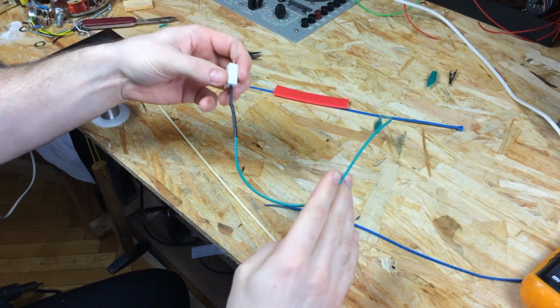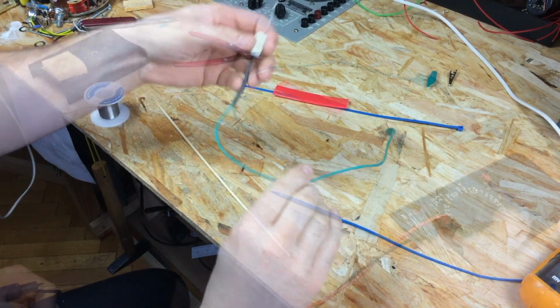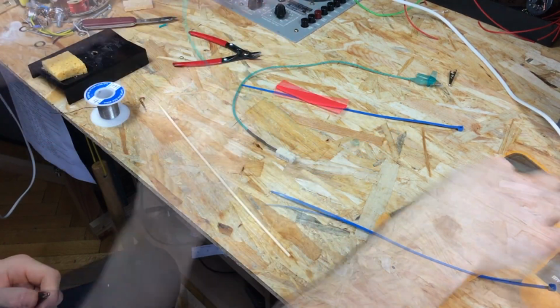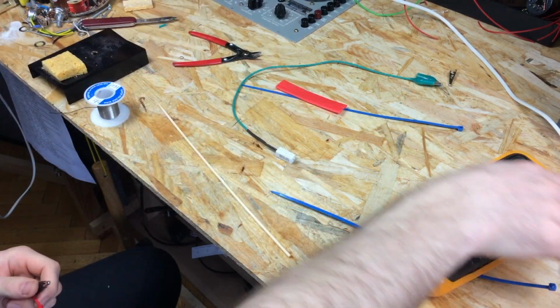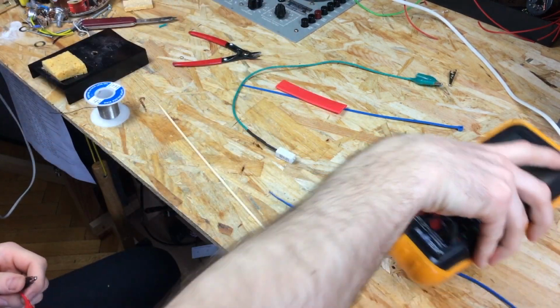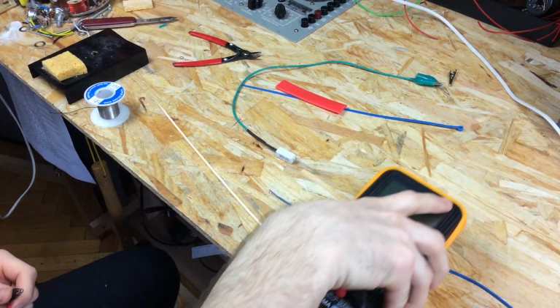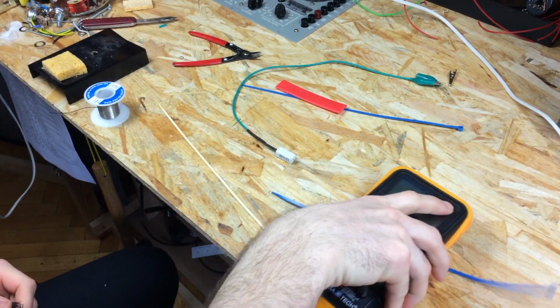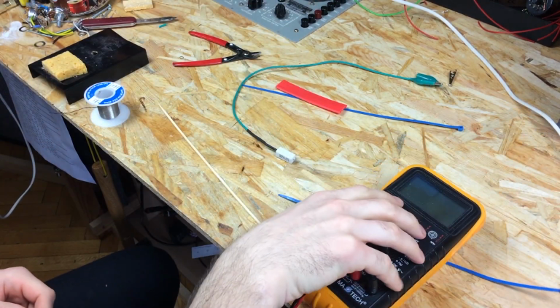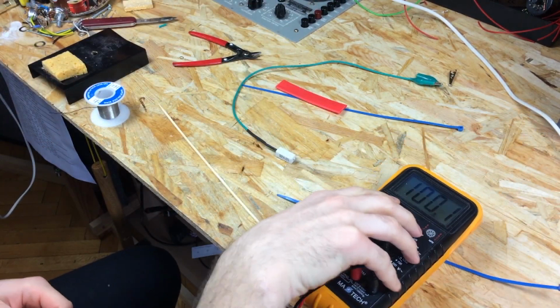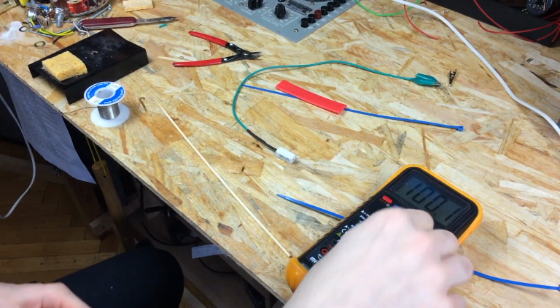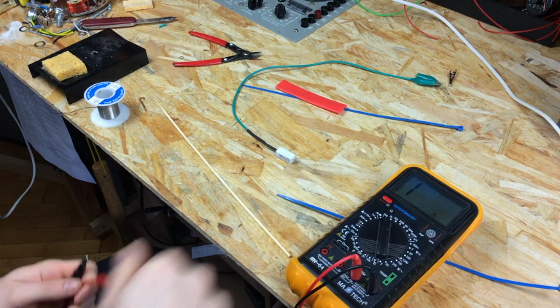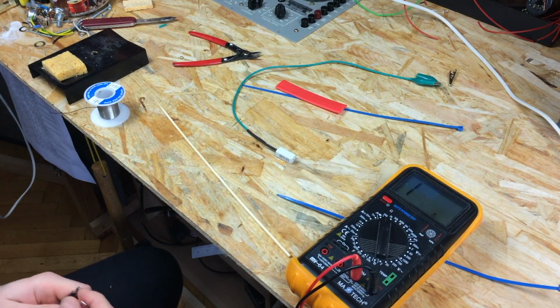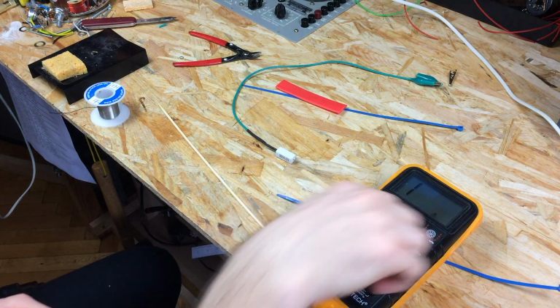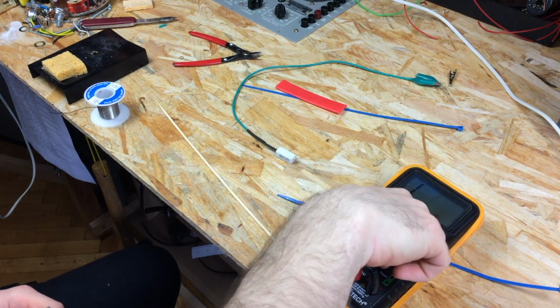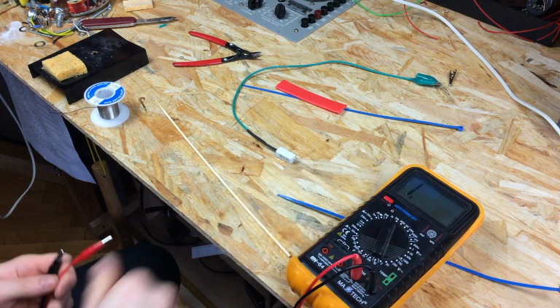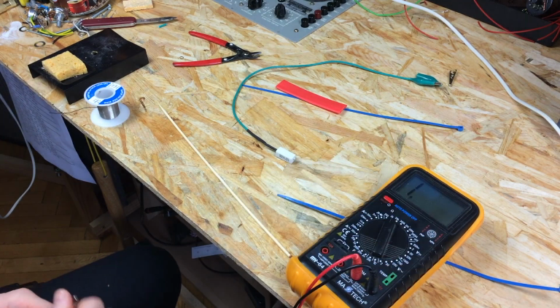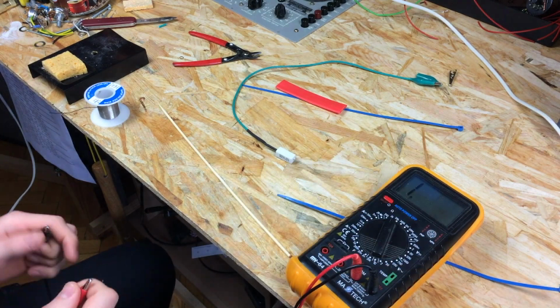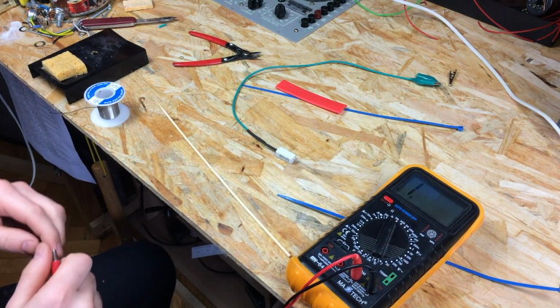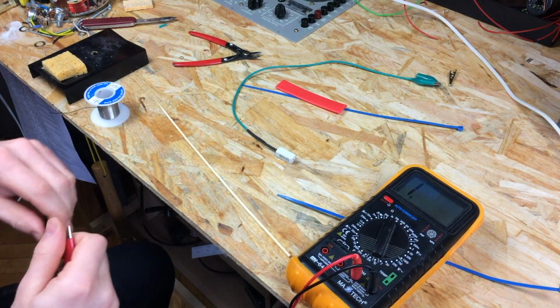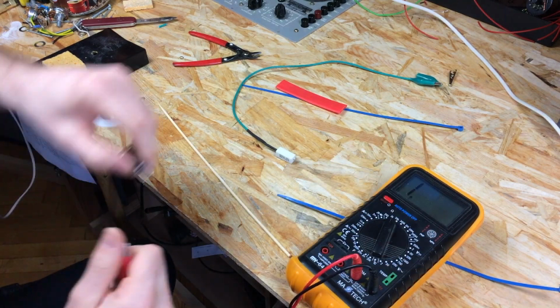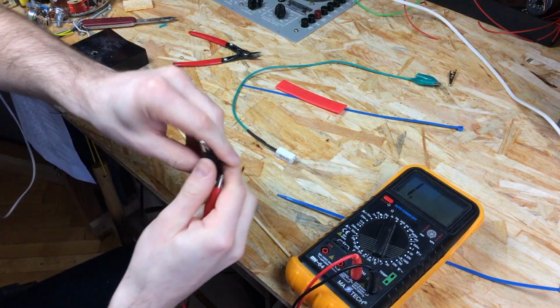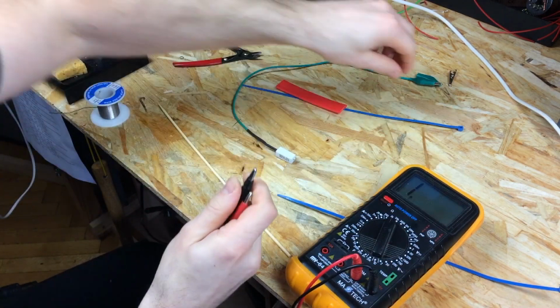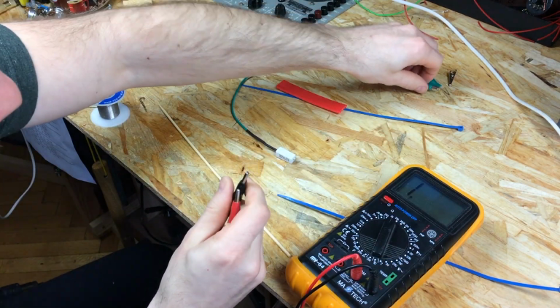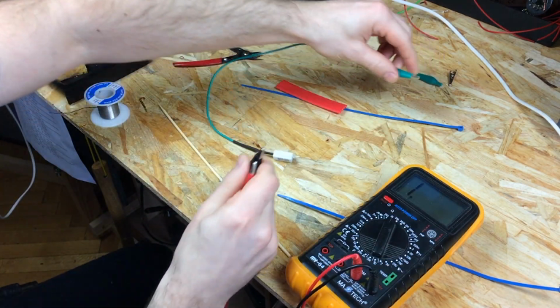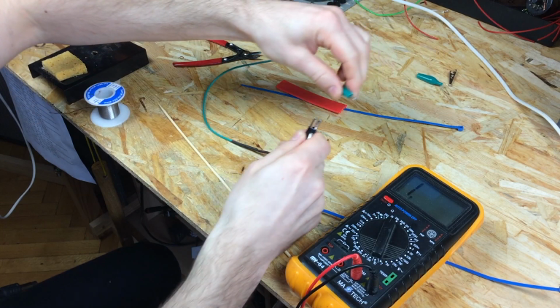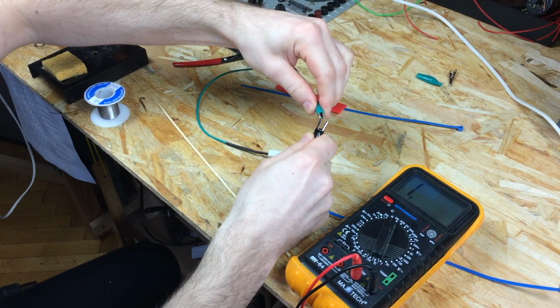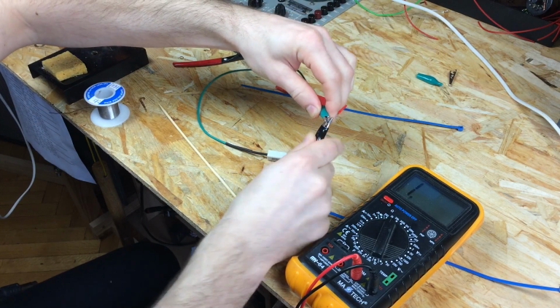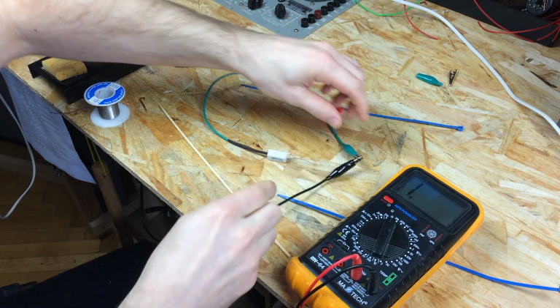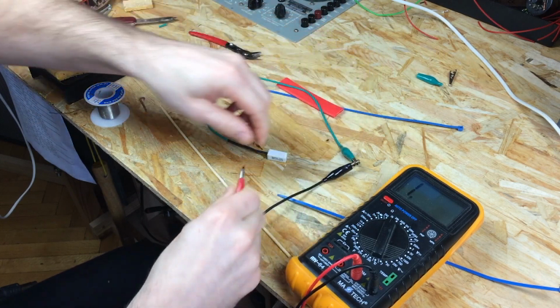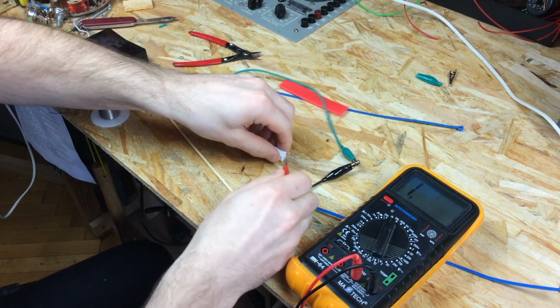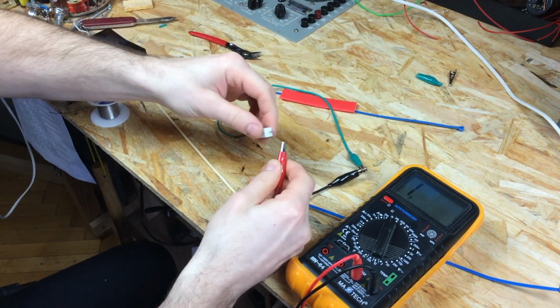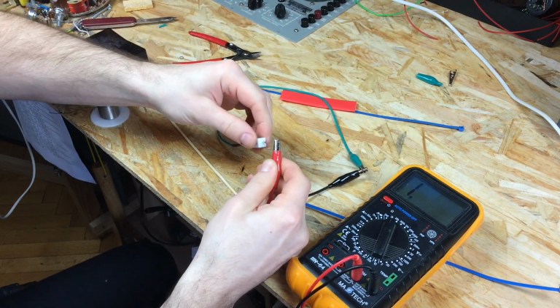To make sure you have a good connection, measure the resistor from the free end of the resistor to the alligator clip. You should see the resistance of the resistor you've used on the meter.